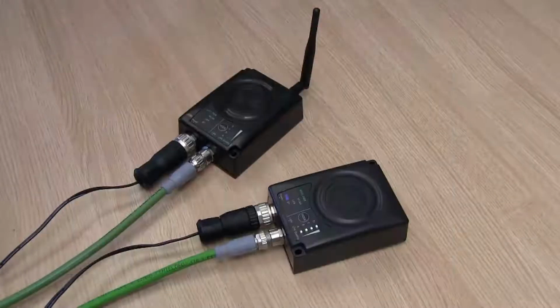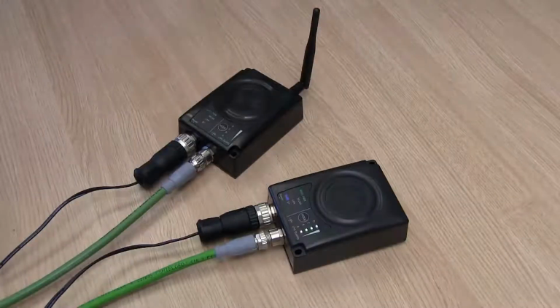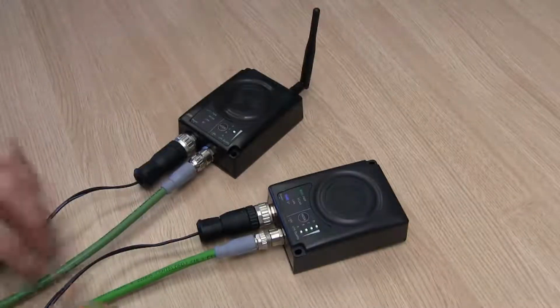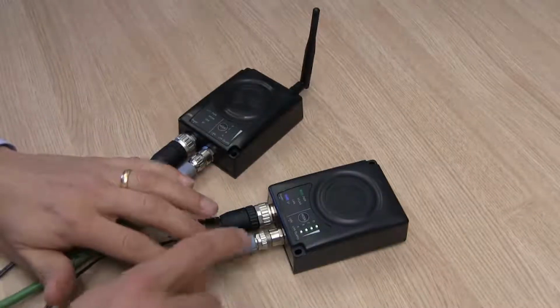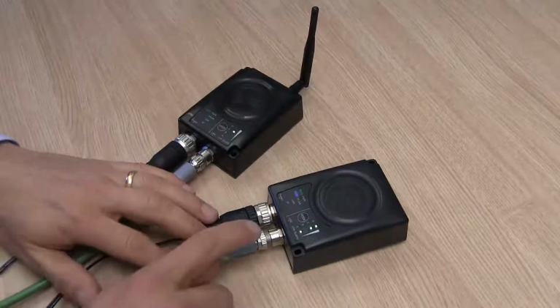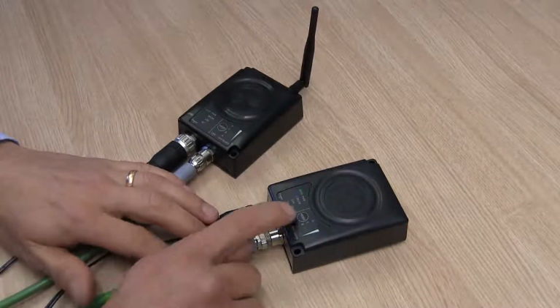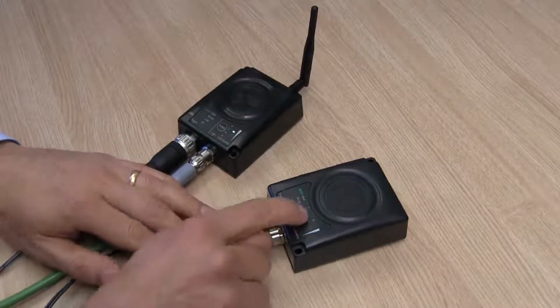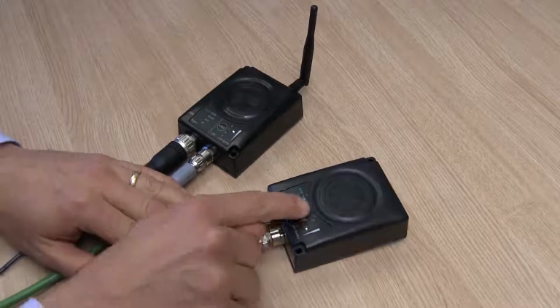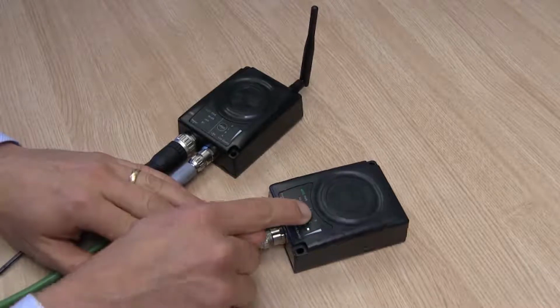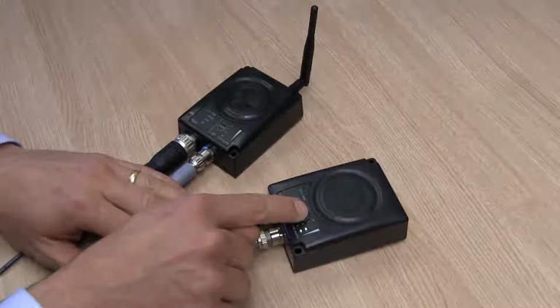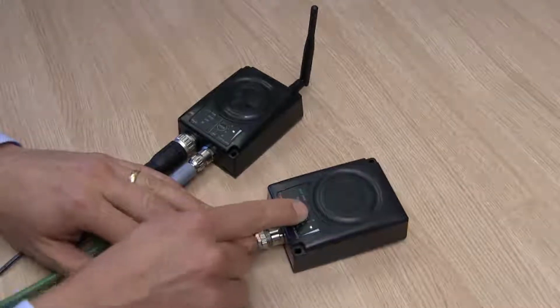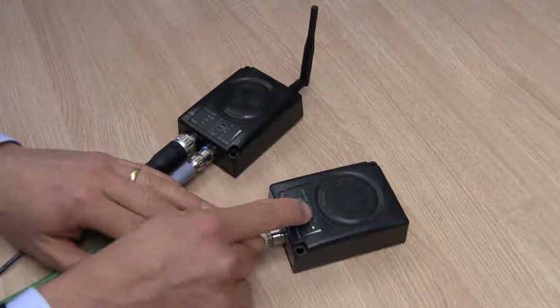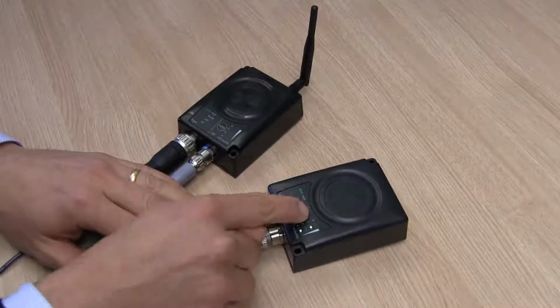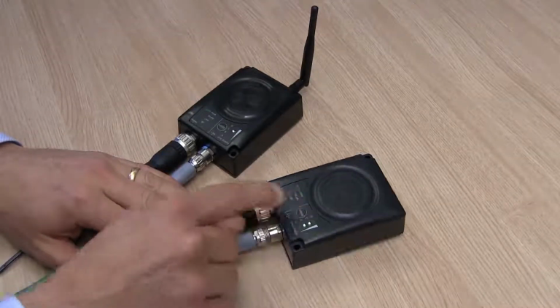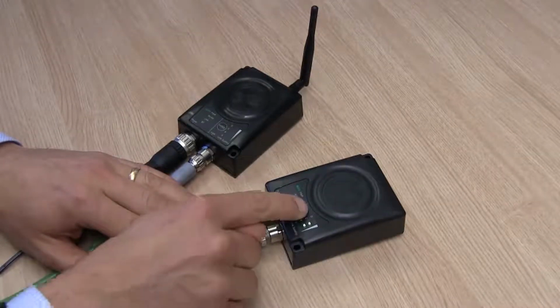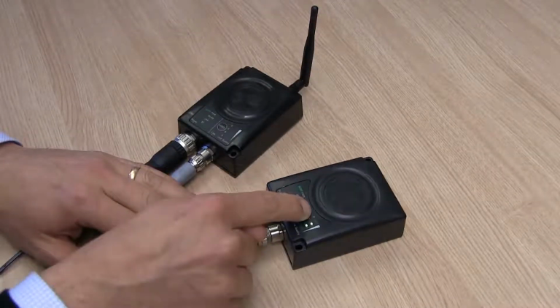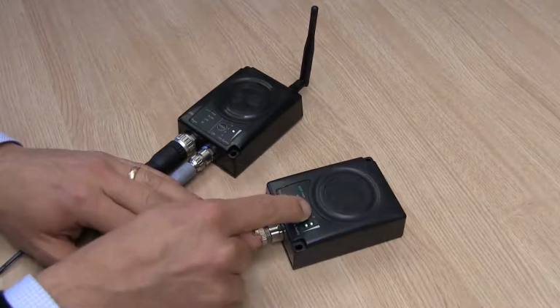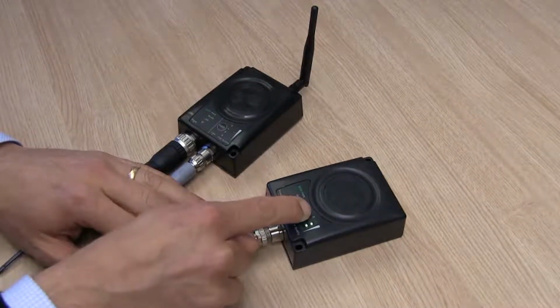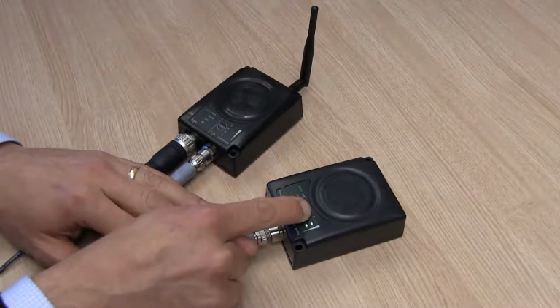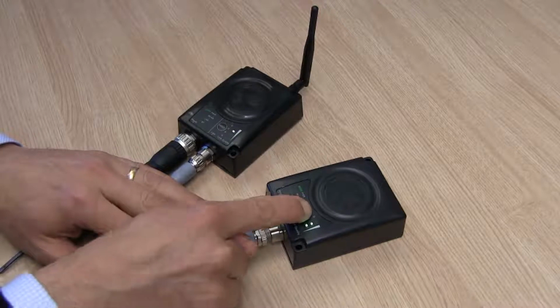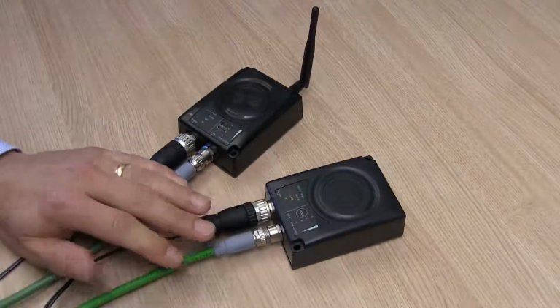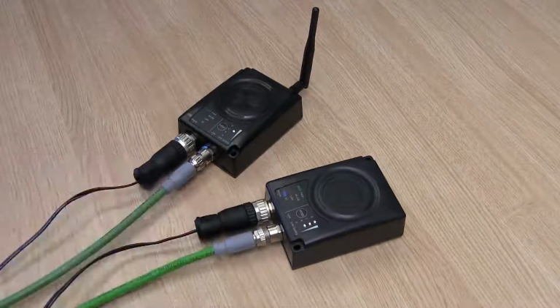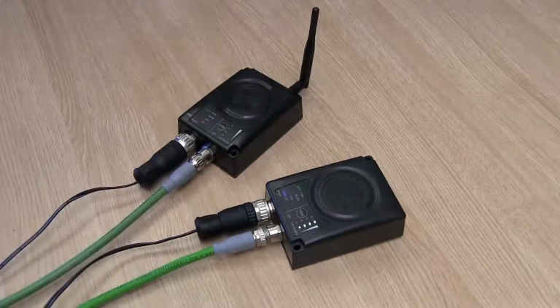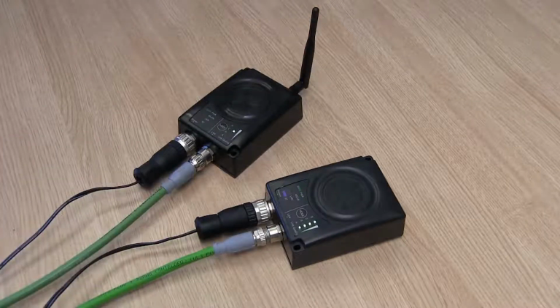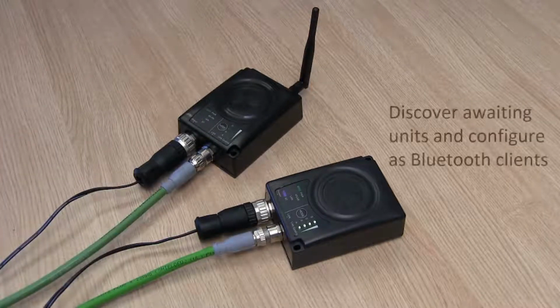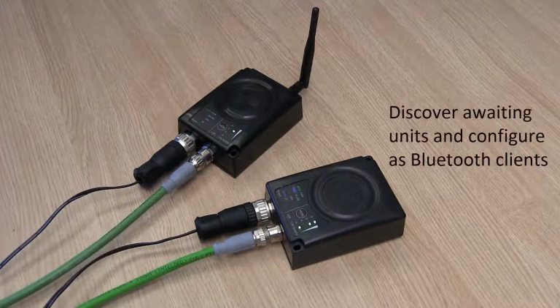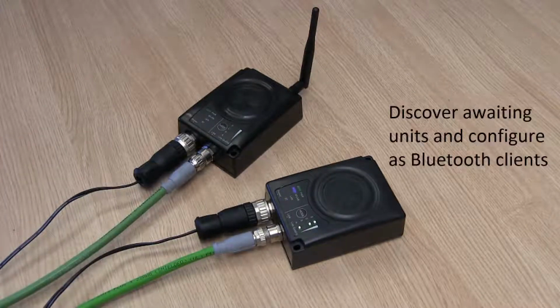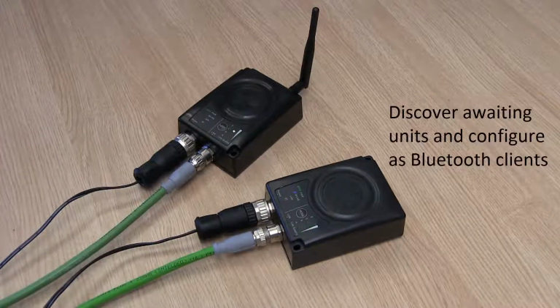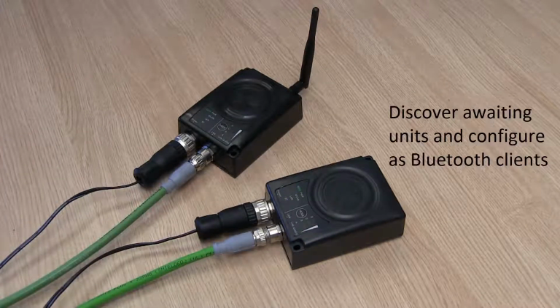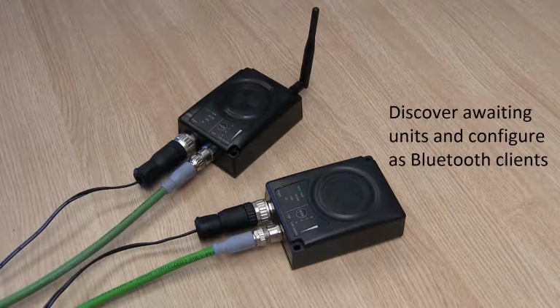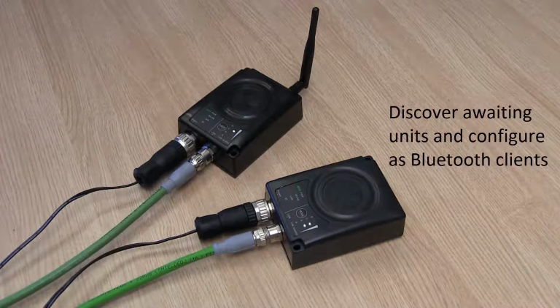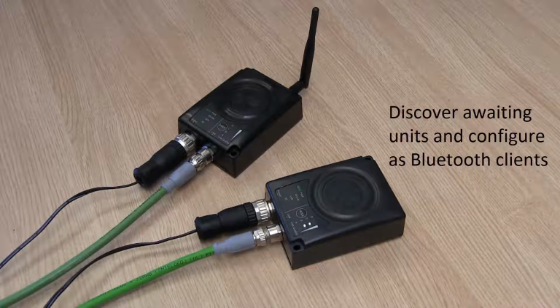On the second unit, I press the Mode button until the B and C LED is lit and then confirm by pressing for at least two seconds. This means that the wireless bridge should discover awaiting units and then configure them as Bluetooth clients.